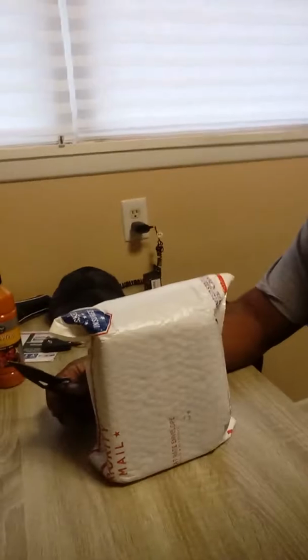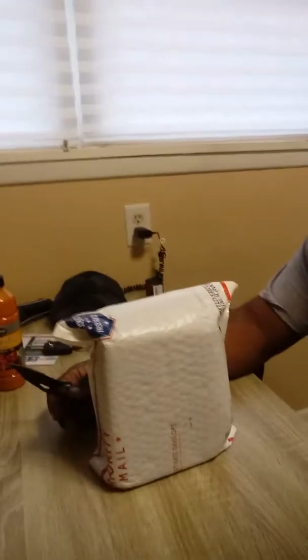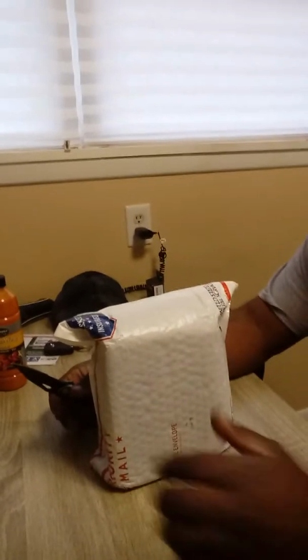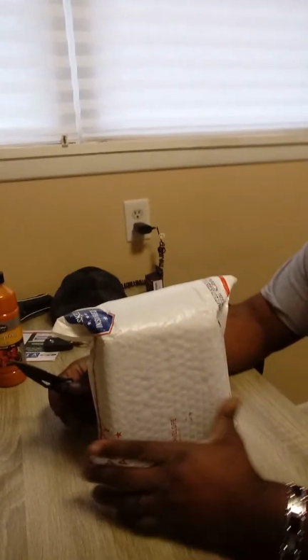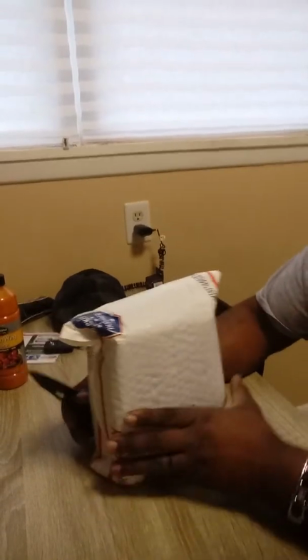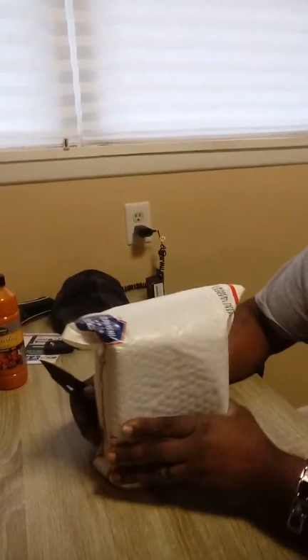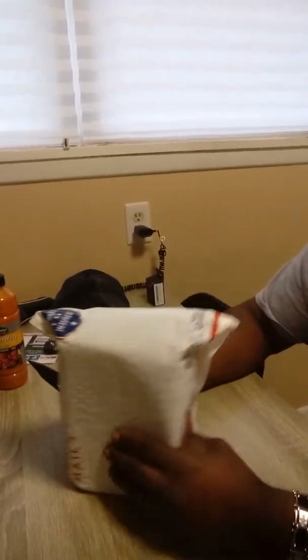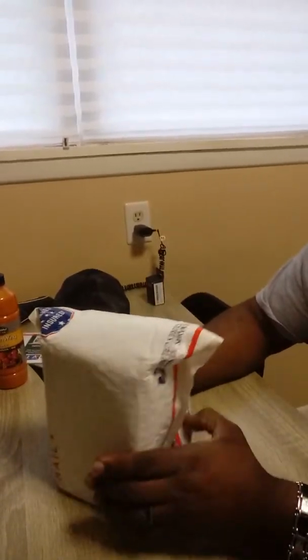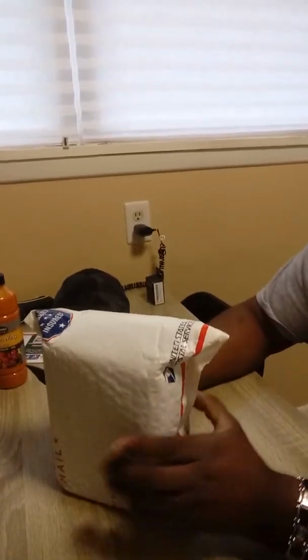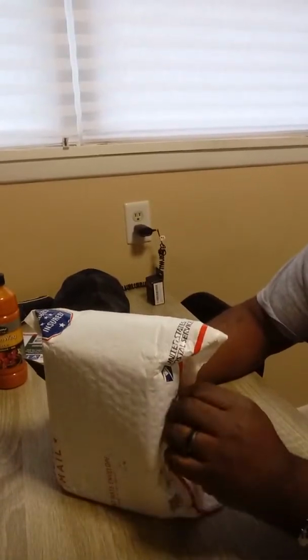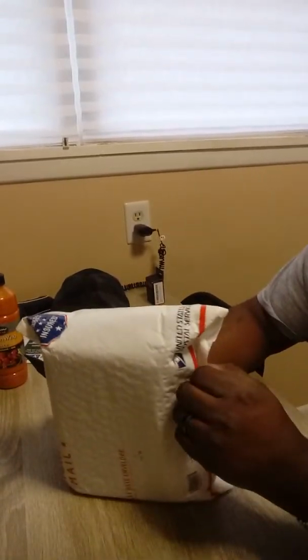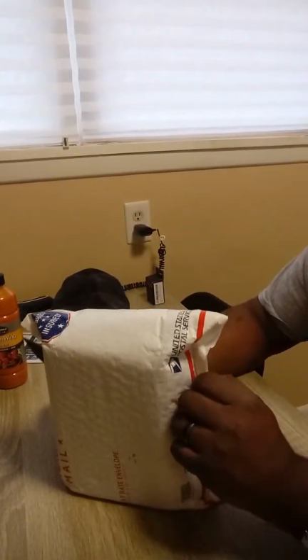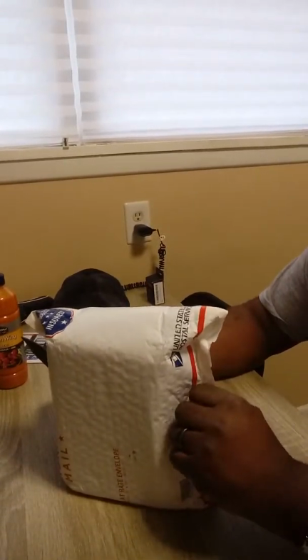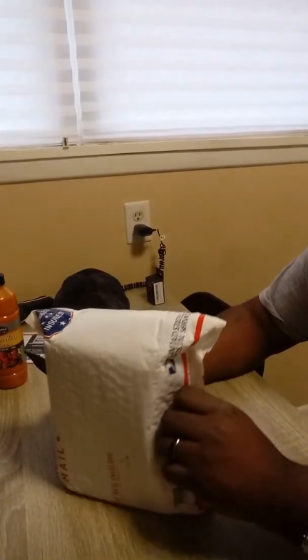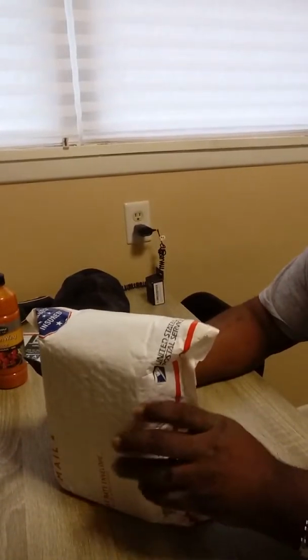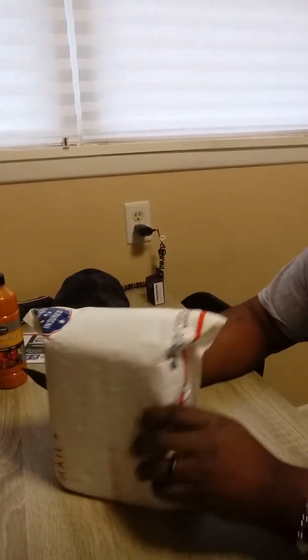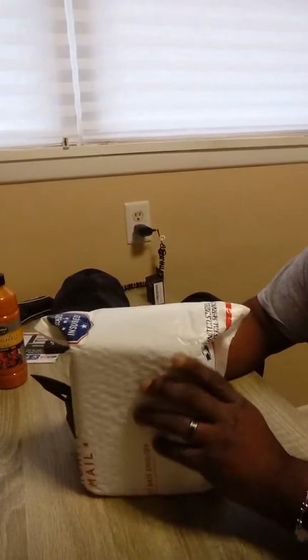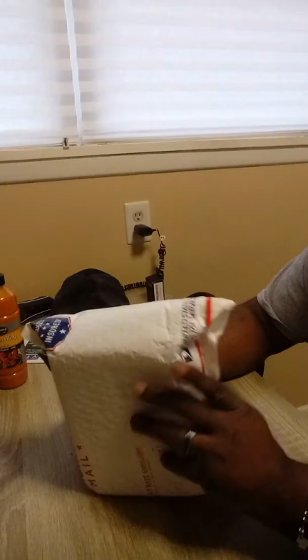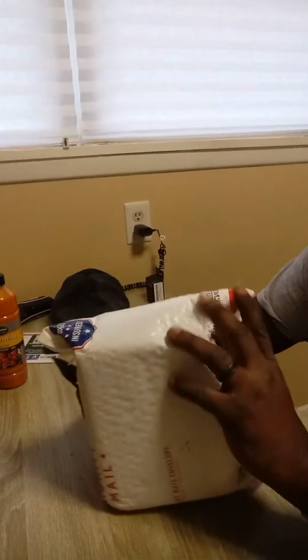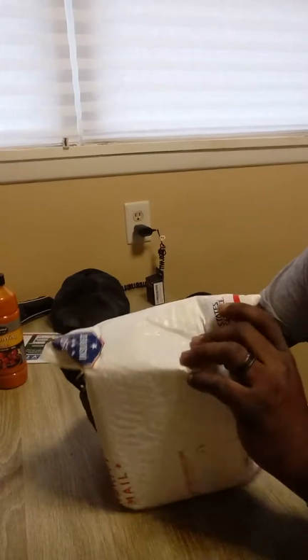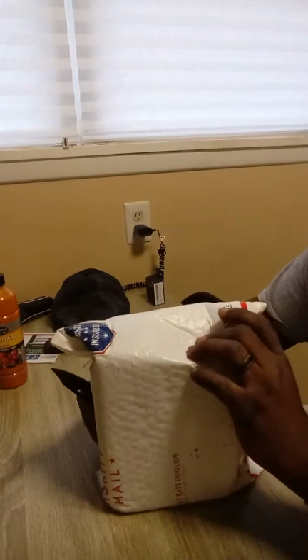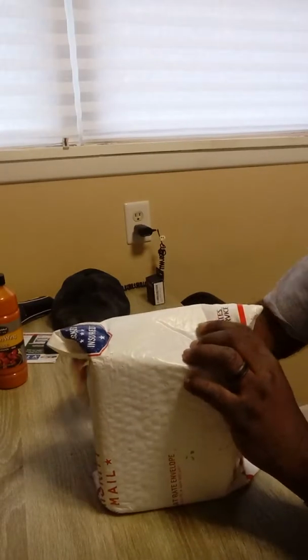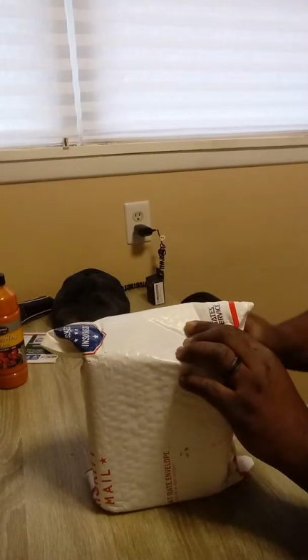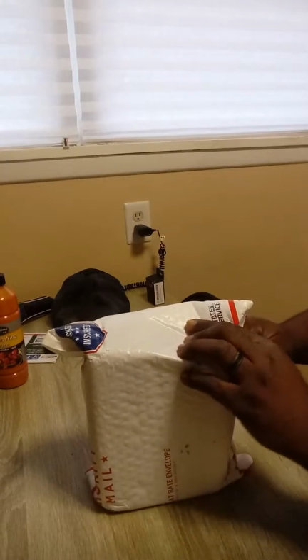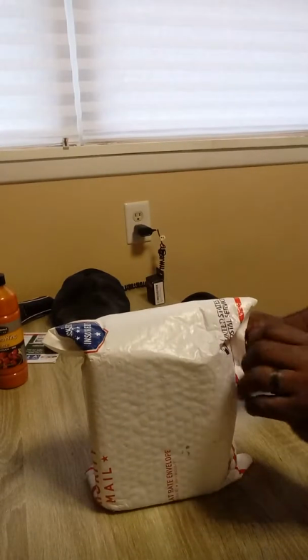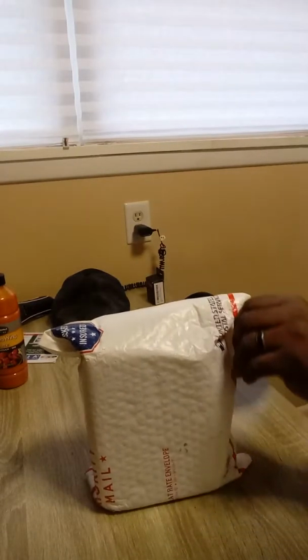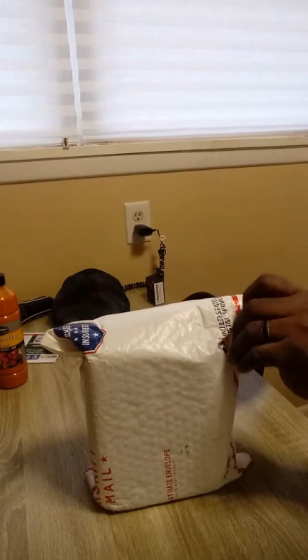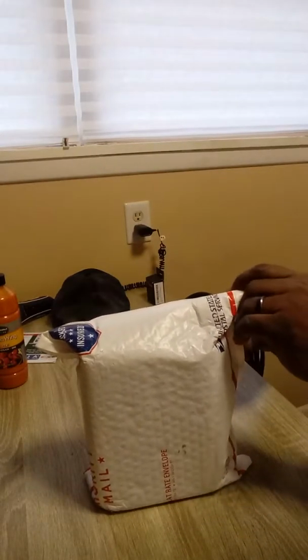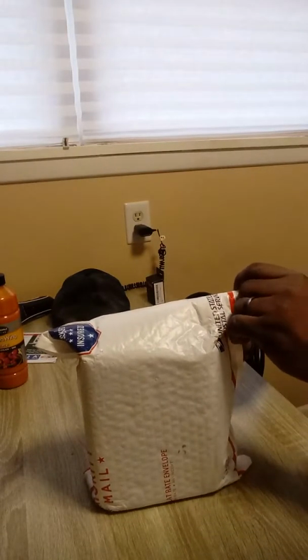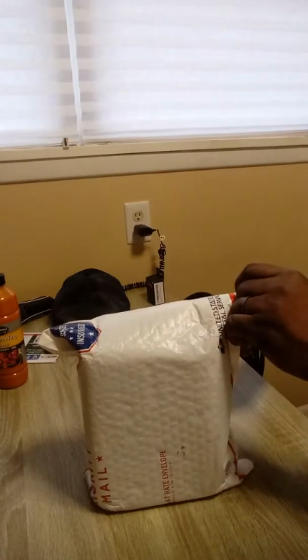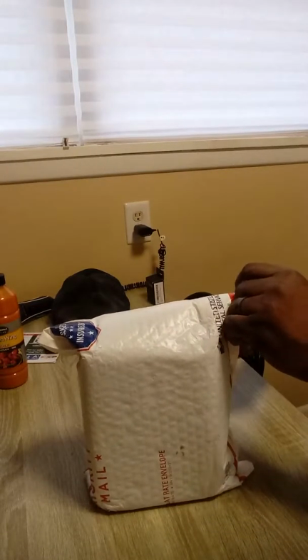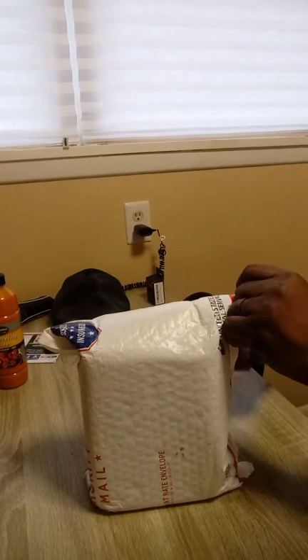Hello everybody, this is going to be an unboxing video. Look what I got — I got my Wingsland S6. It's going to be an unboxing, so here we go.